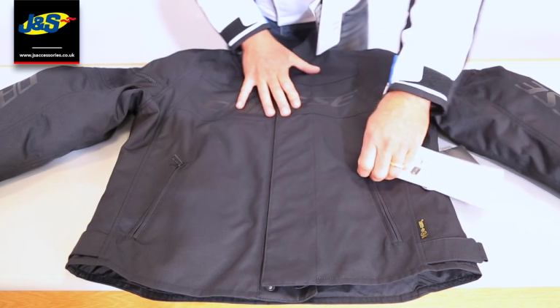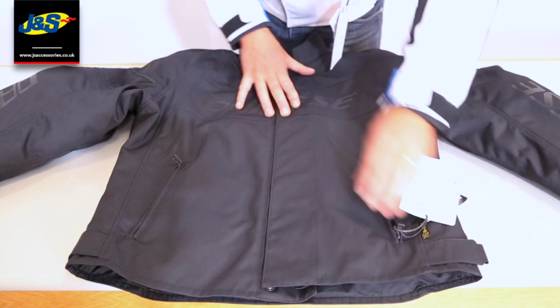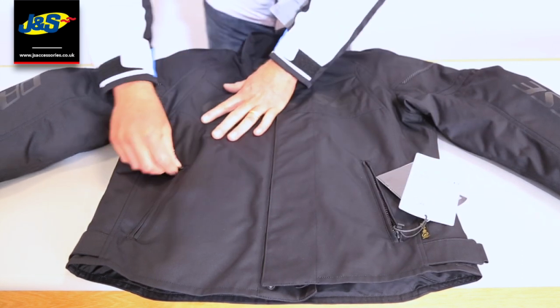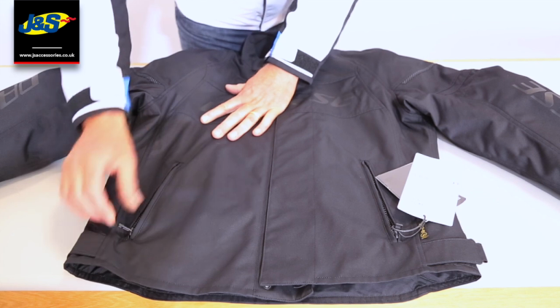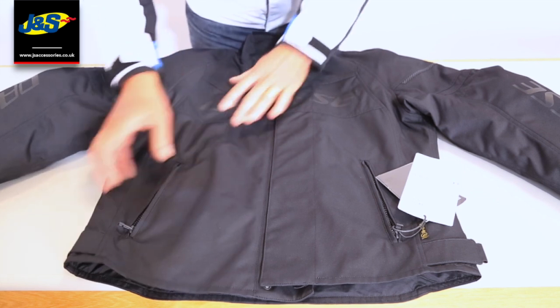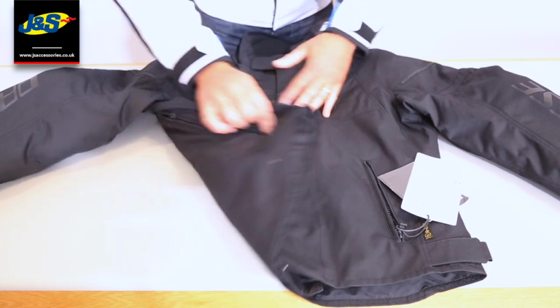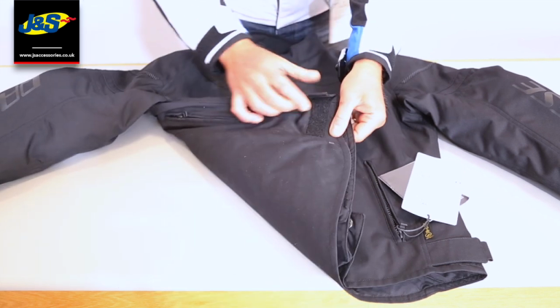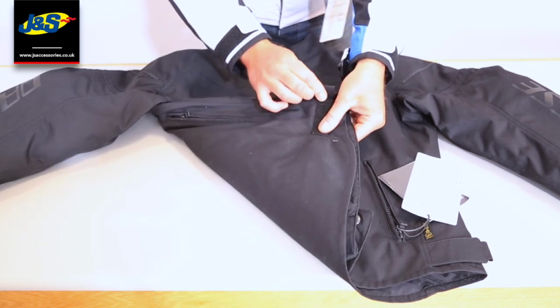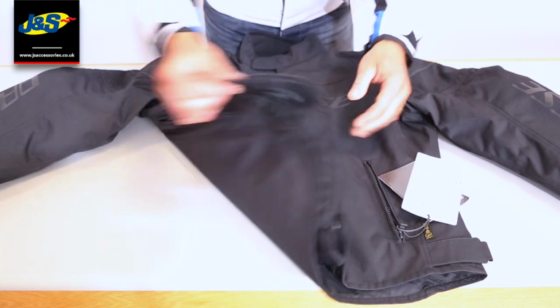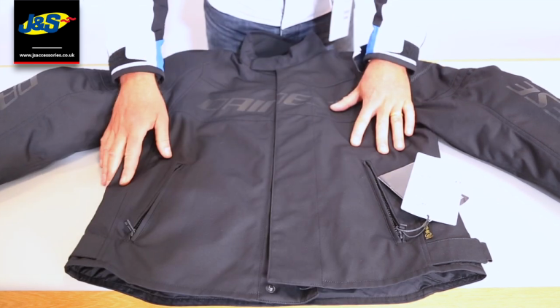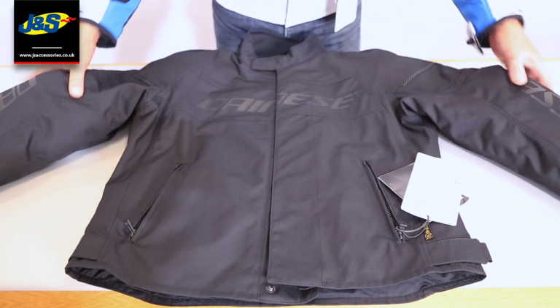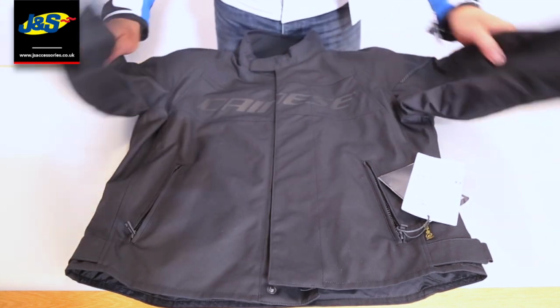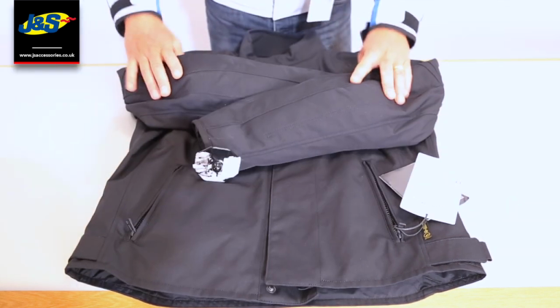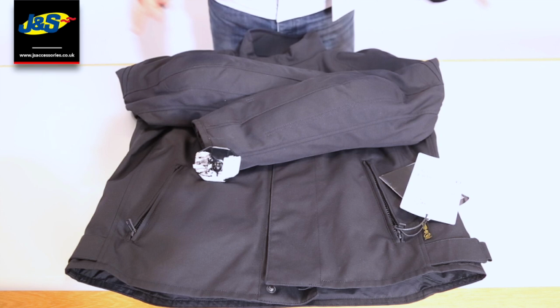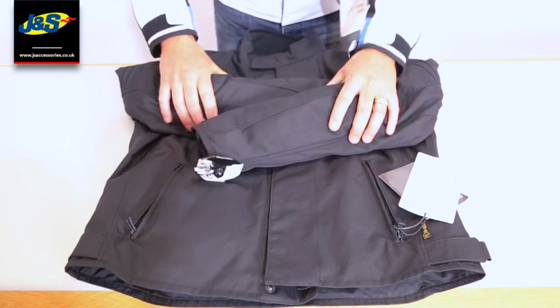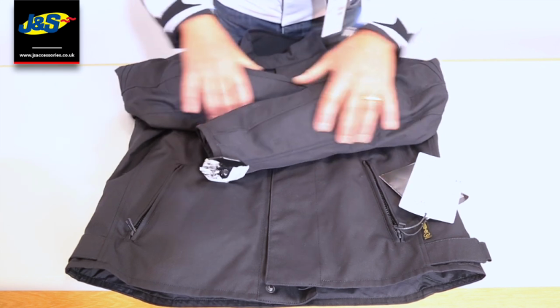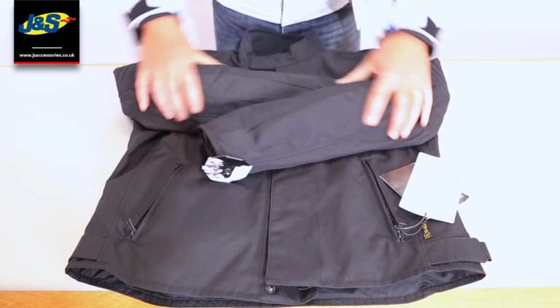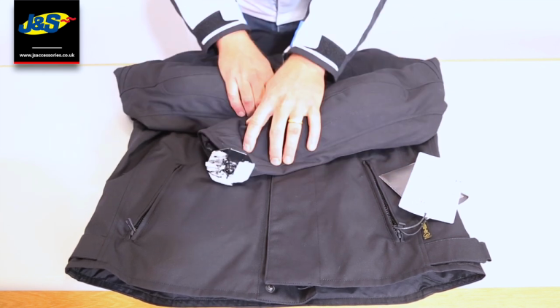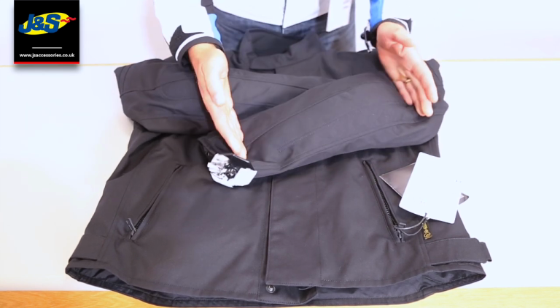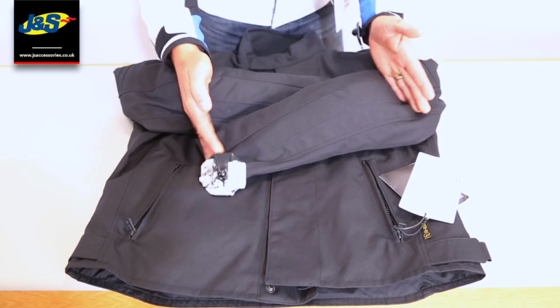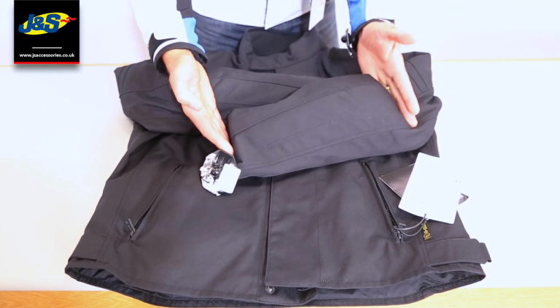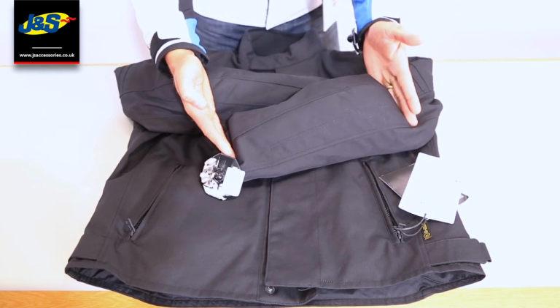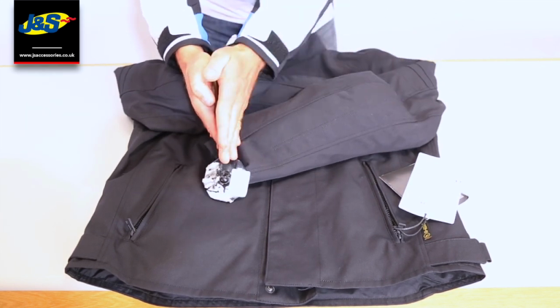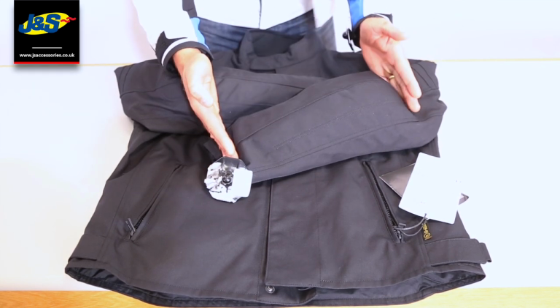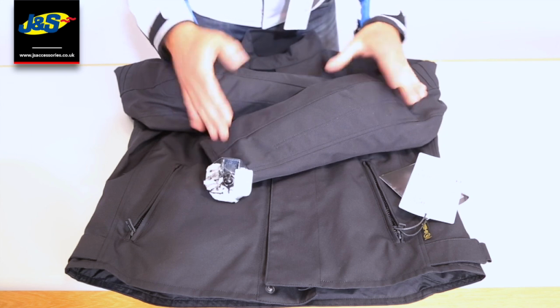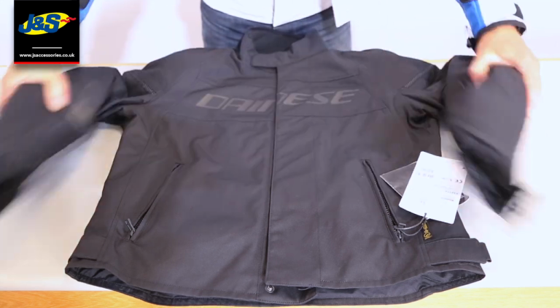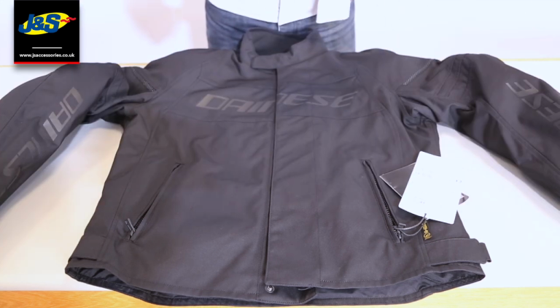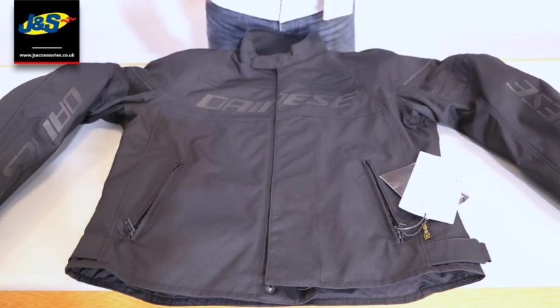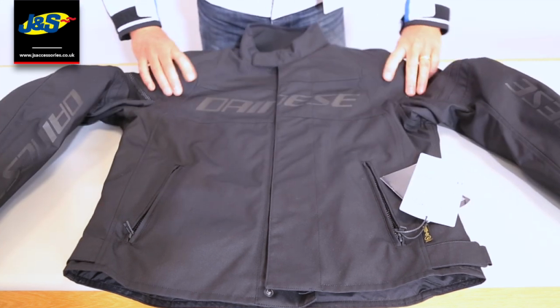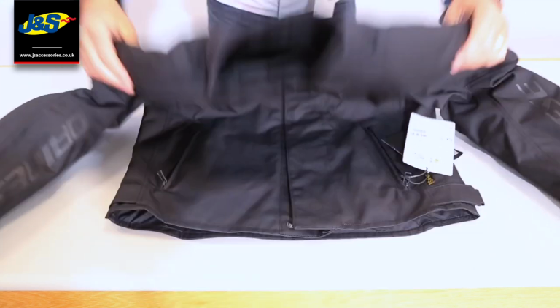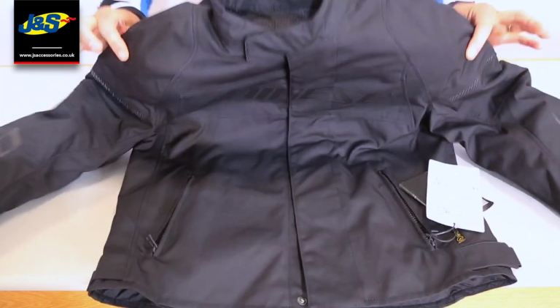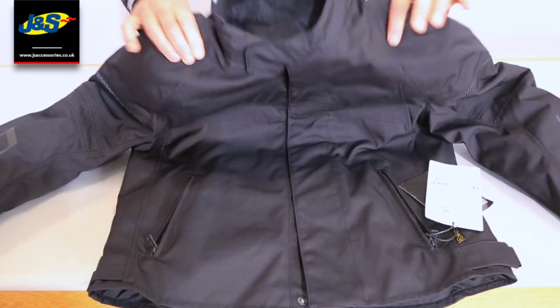Got a couple of pockets here on the front. Some adjusters on the waist to pull the waist in. The body armour is in the elbow and forearm and it's that long — it comes right down the forearm. Fits very, very comfortably.